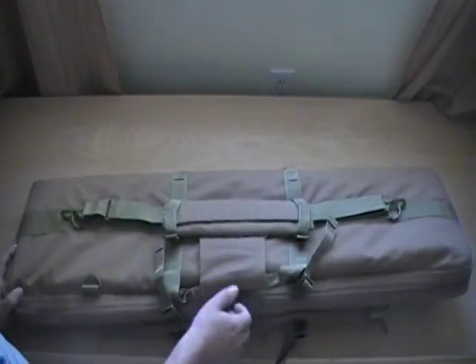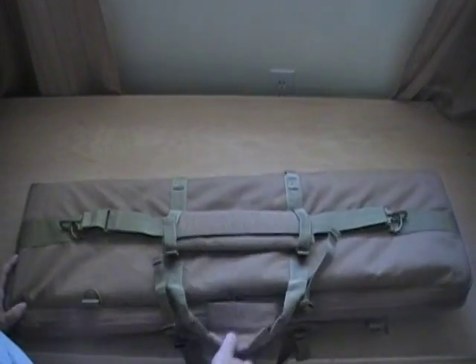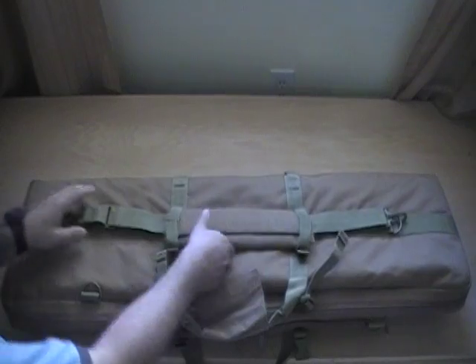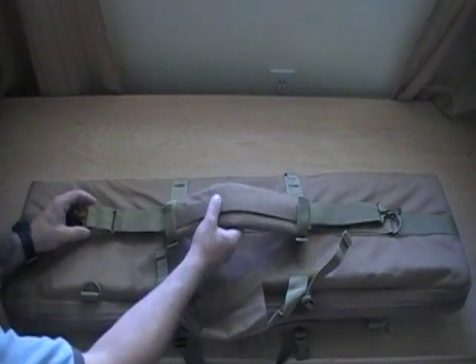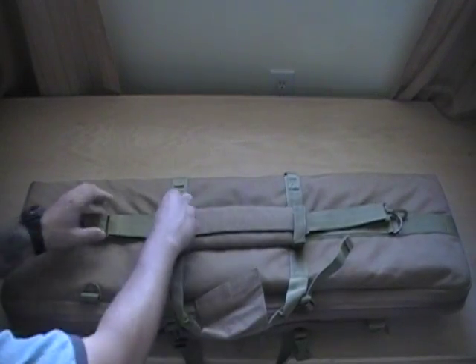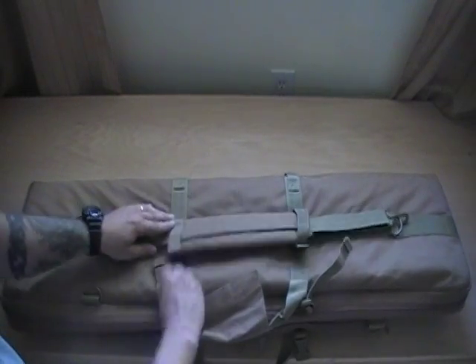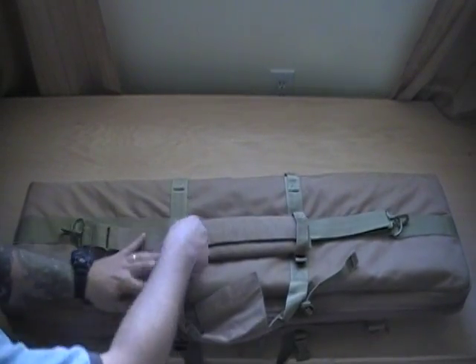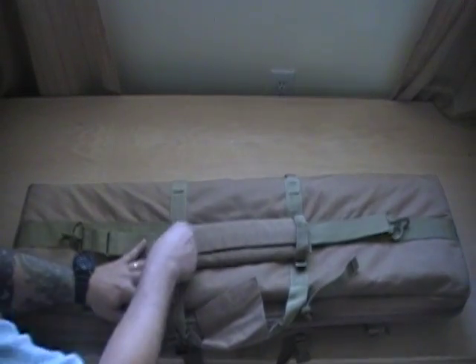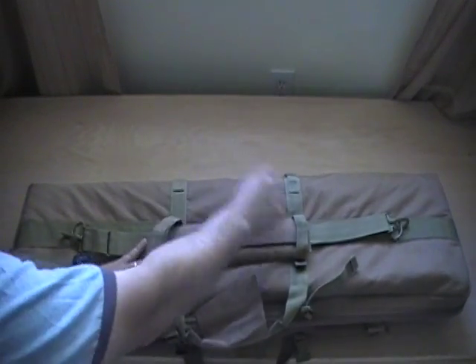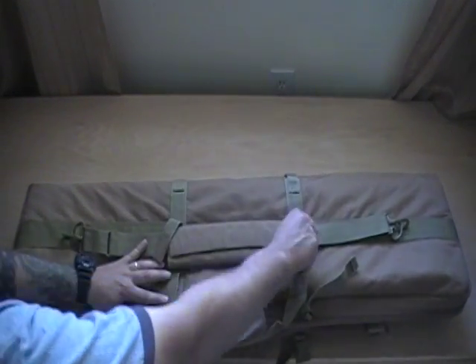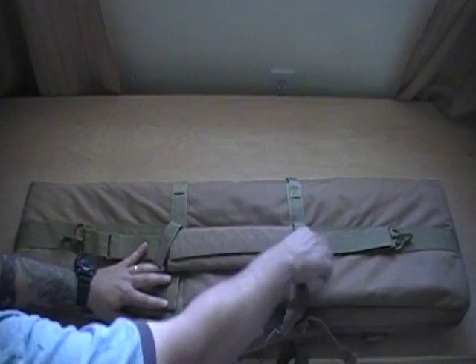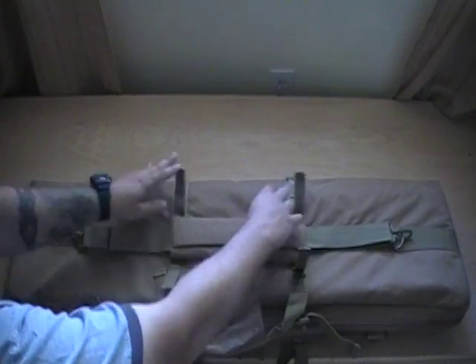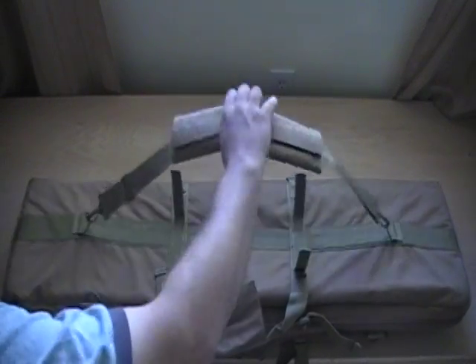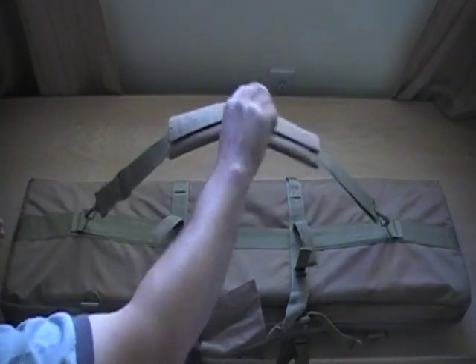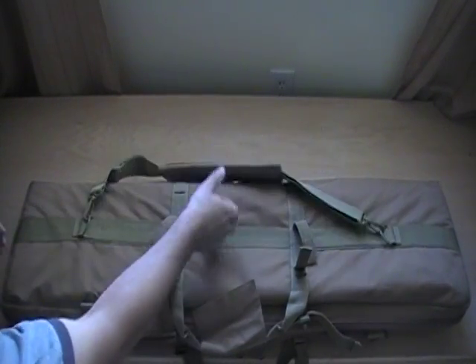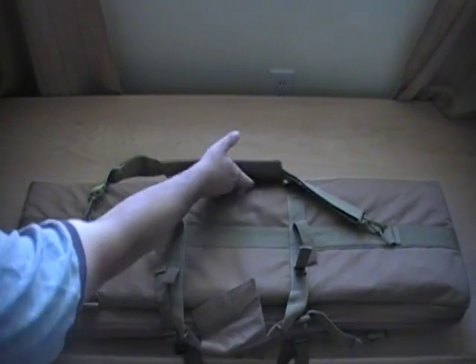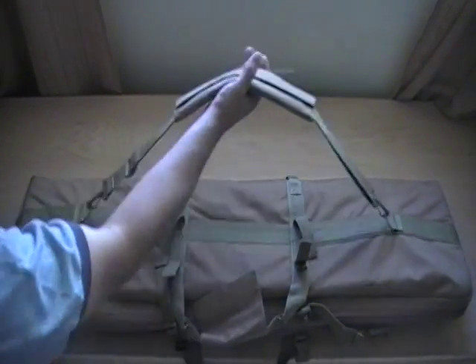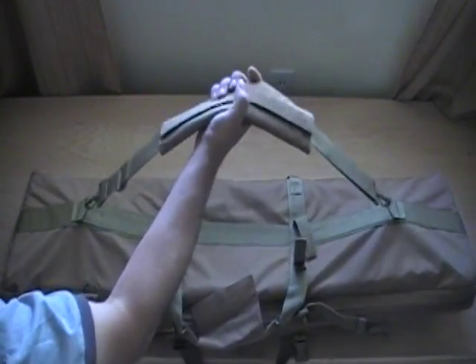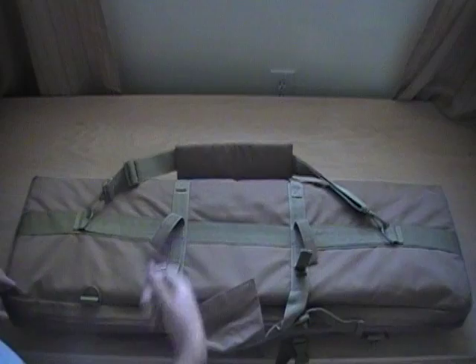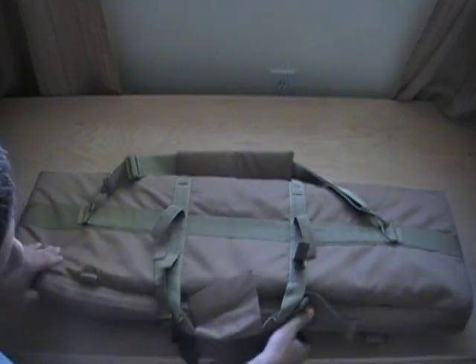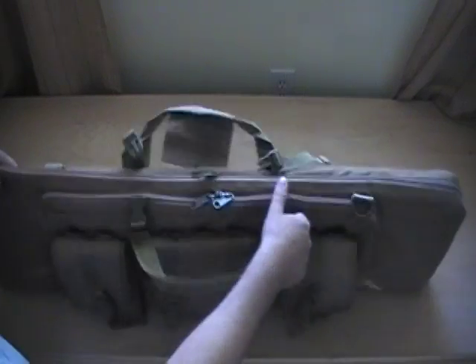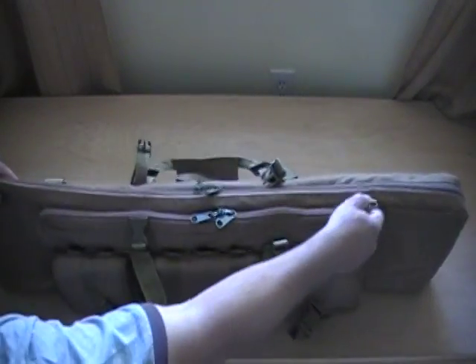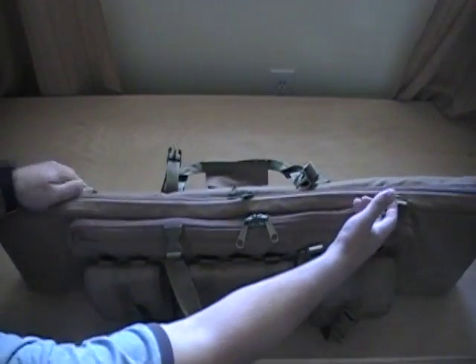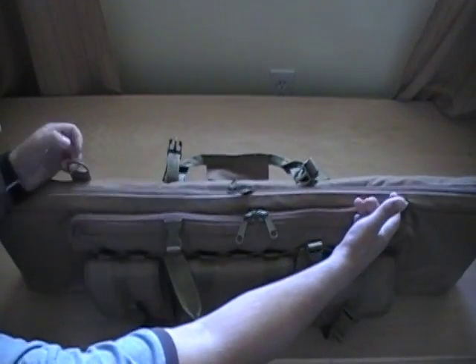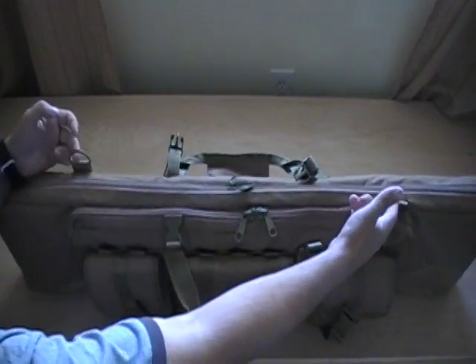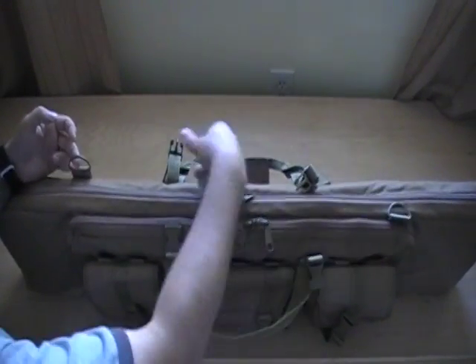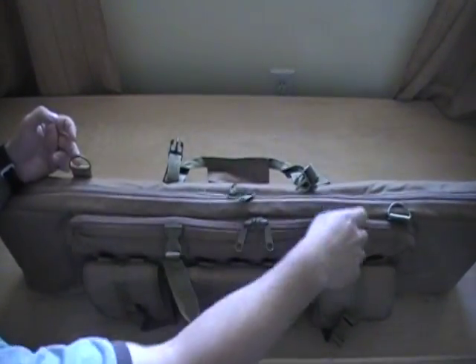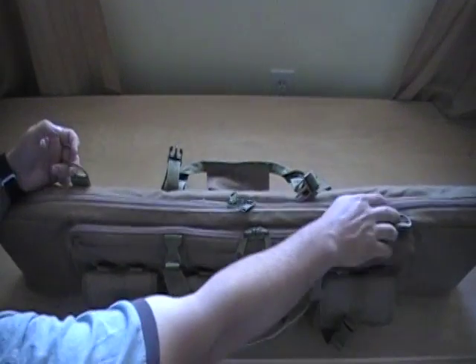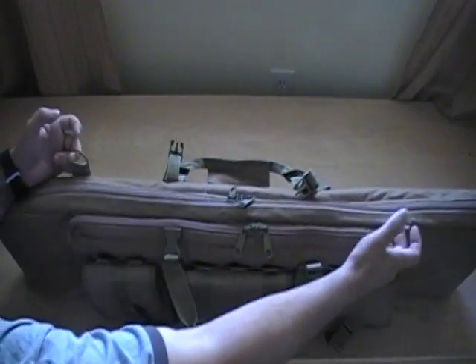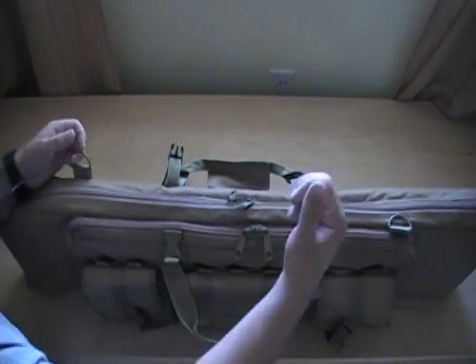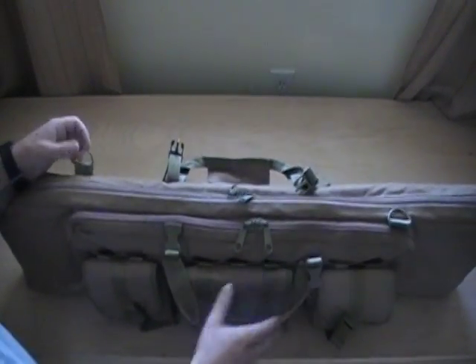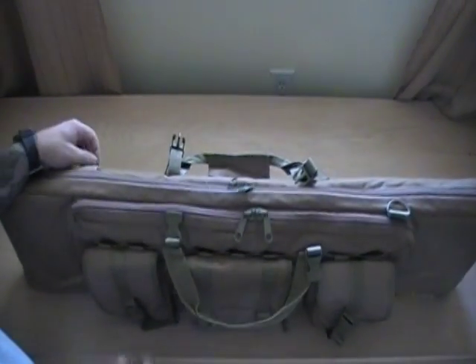On the back, you have a nice shoulder strap and also some velcro latches. You can carry it with the shoulder strap, and you also have two D-rings if you'd rather move the shoulder strap up and carry it that way.